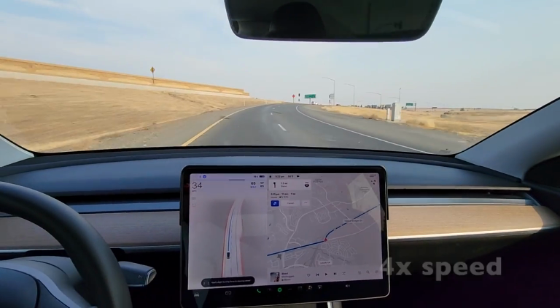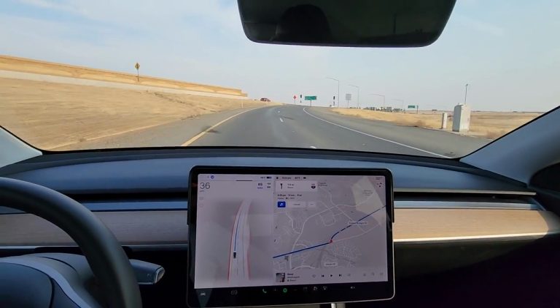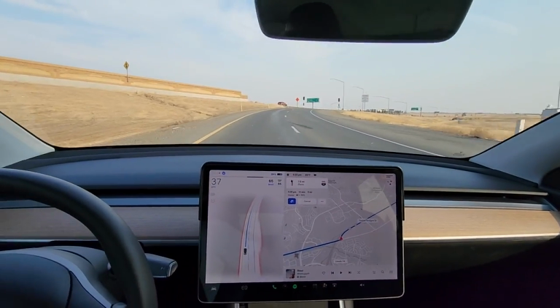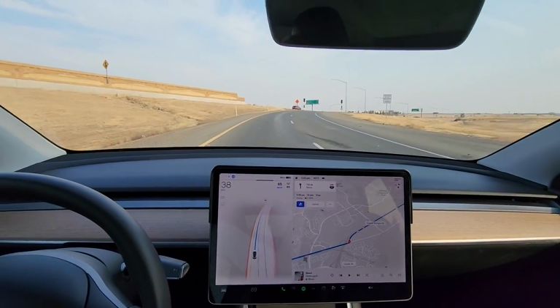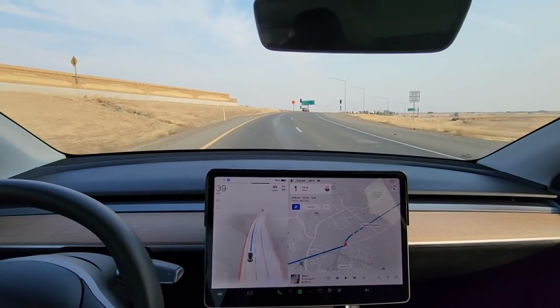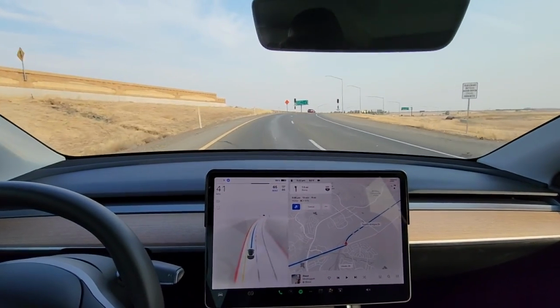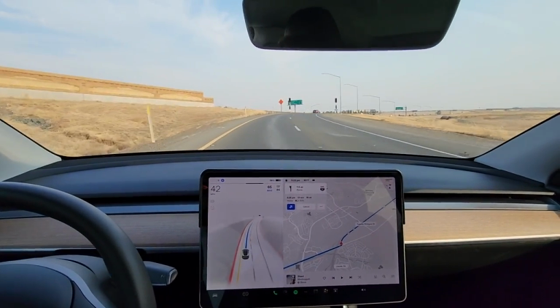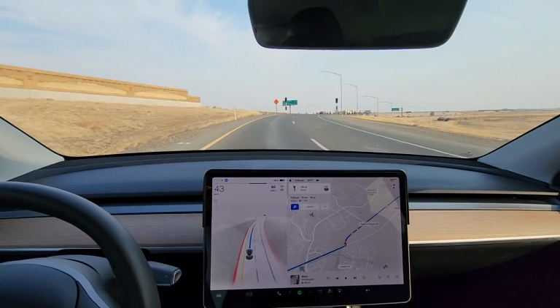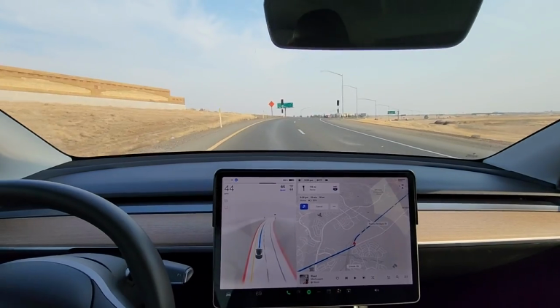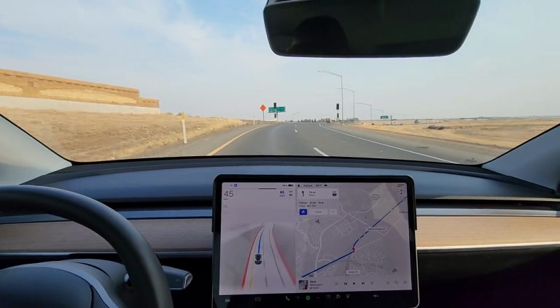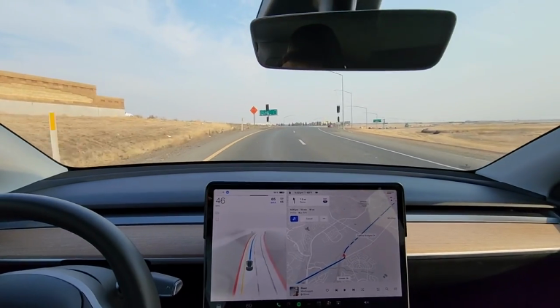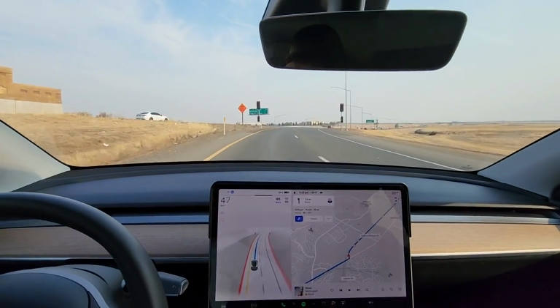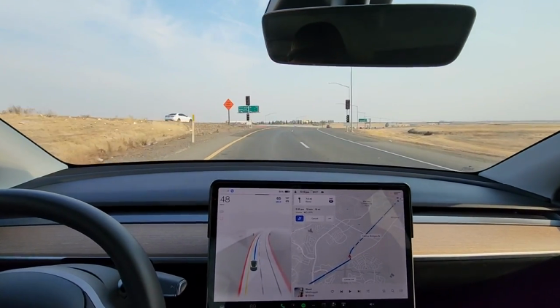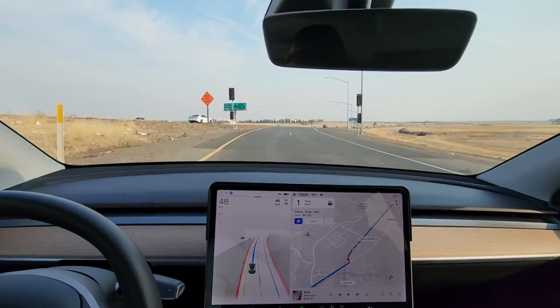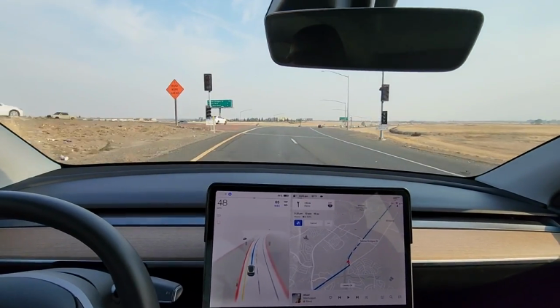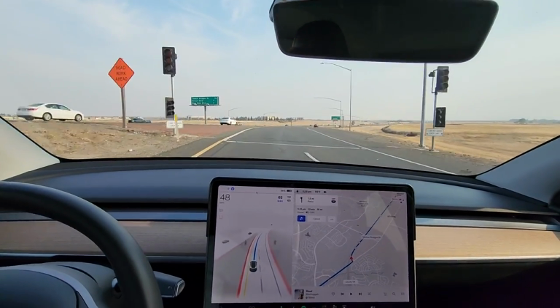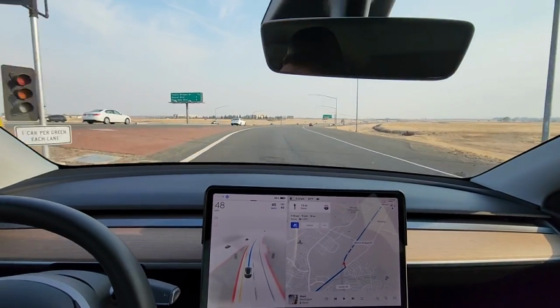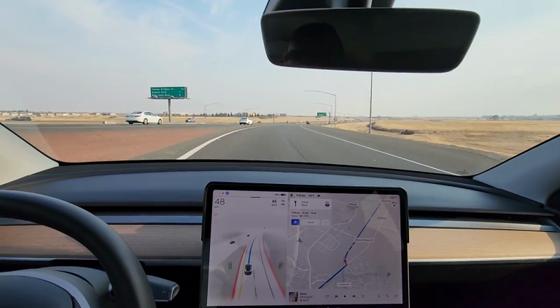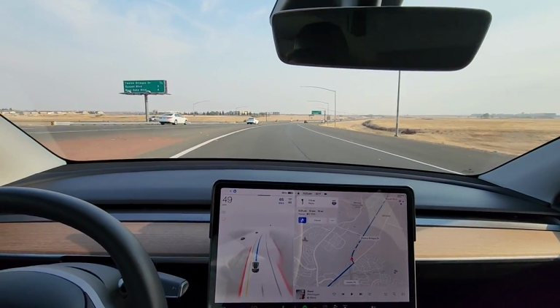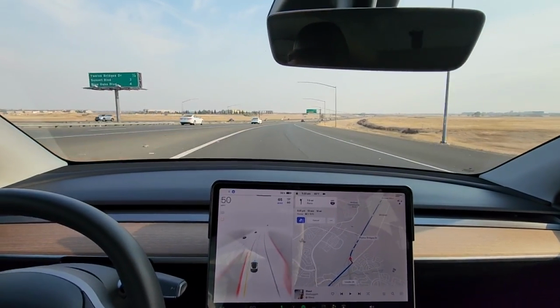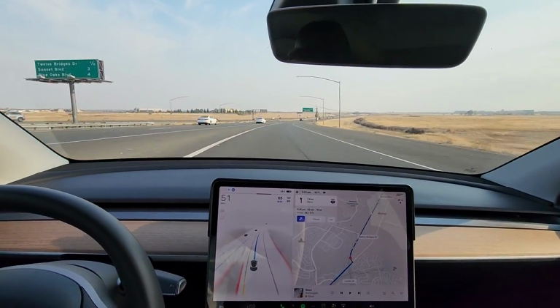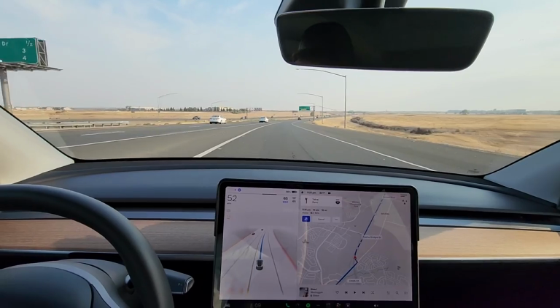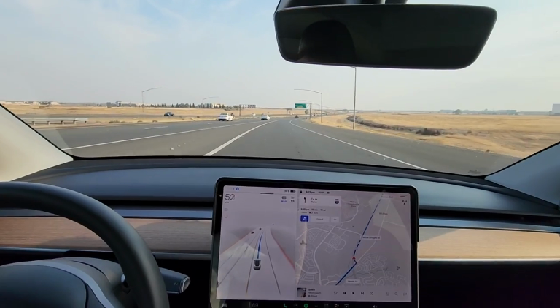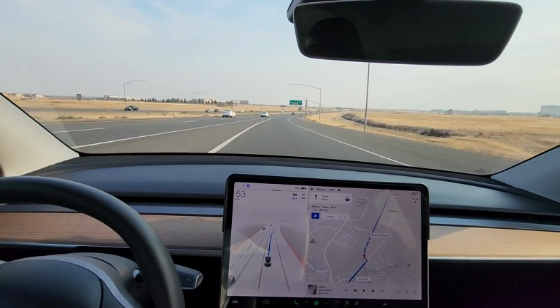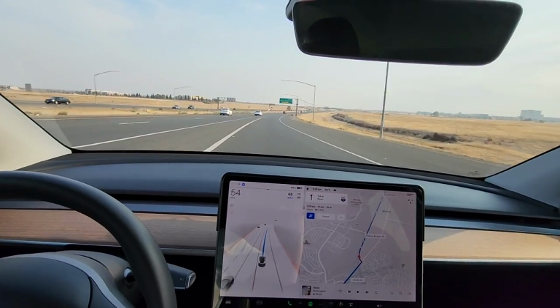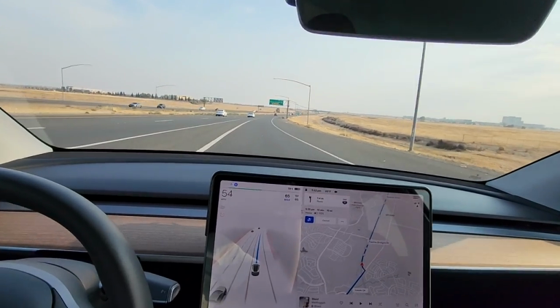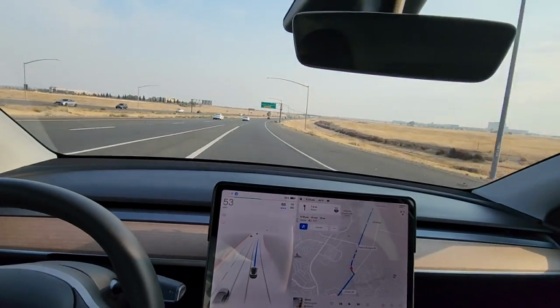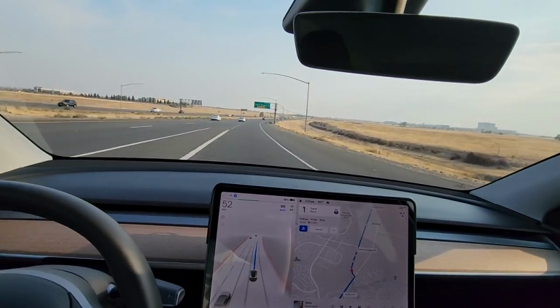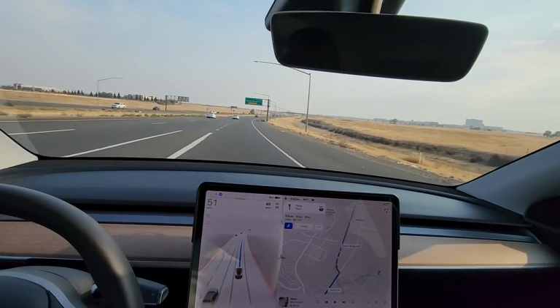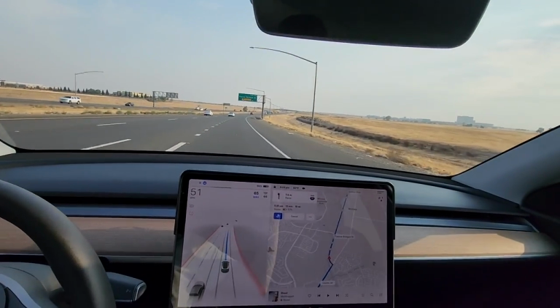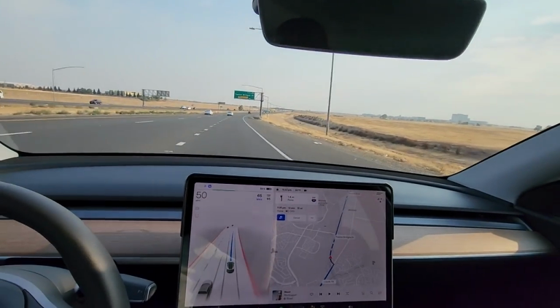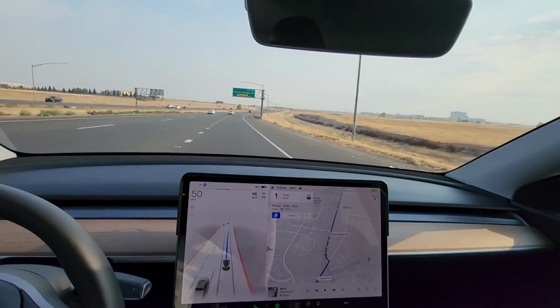For me, the litmus test is: would I trust this car to drive around my grandpa, who's in his 80s, without me worrying about him having to interfere or do anything? And as of right now — I love Tesla, I love FSD — the answer is a hard no.